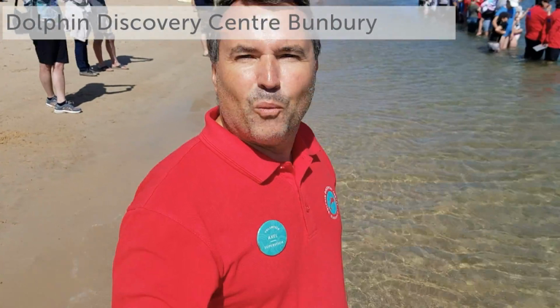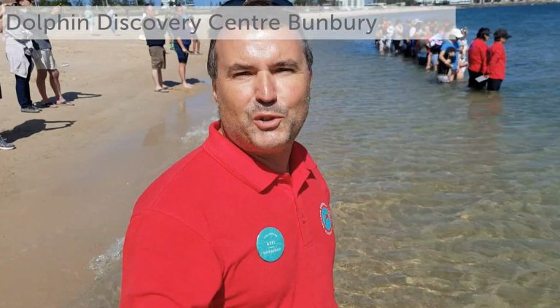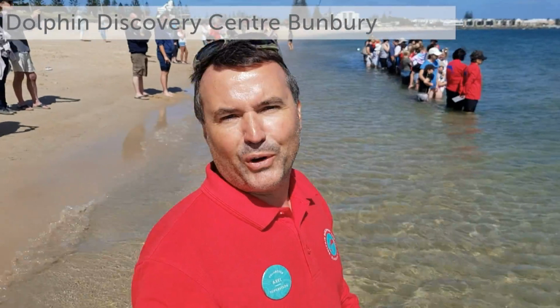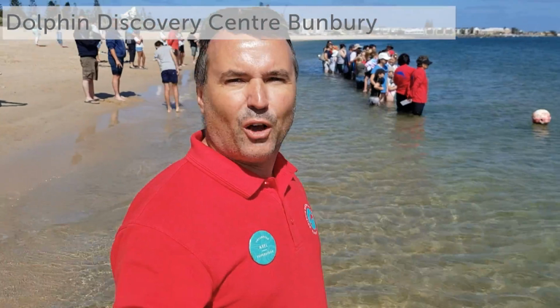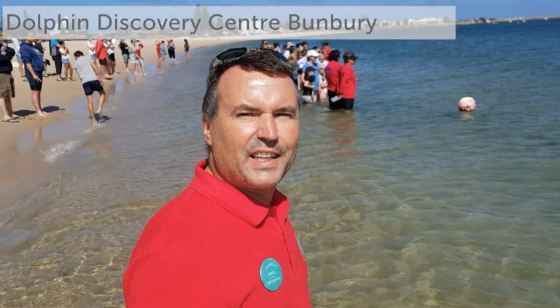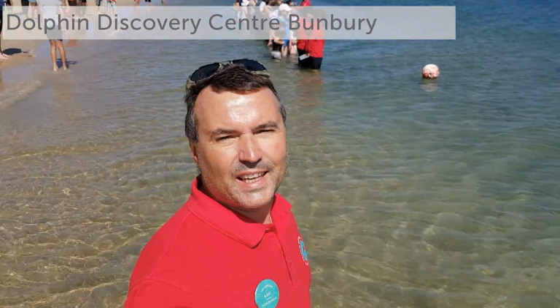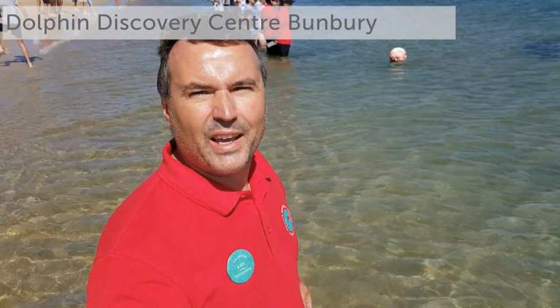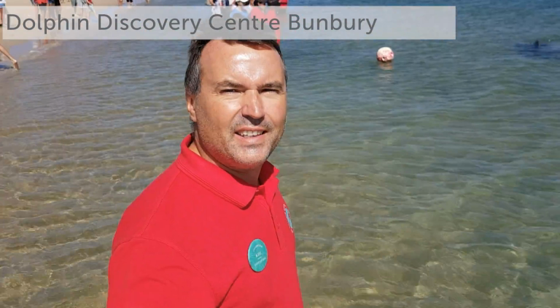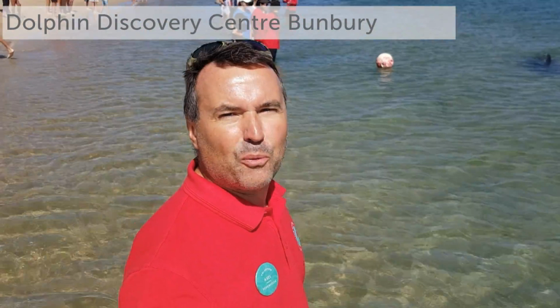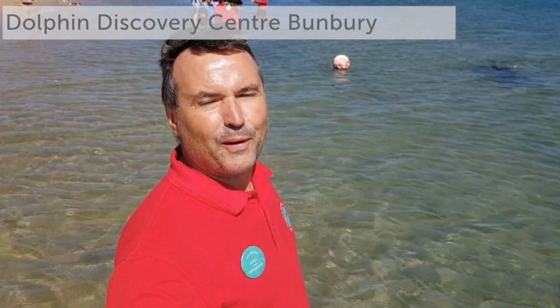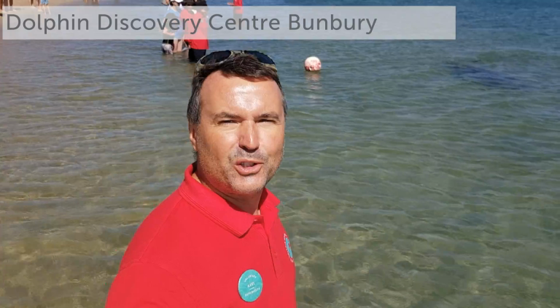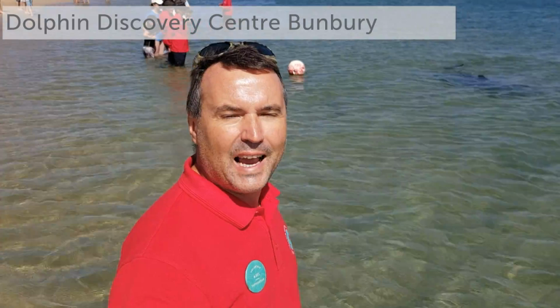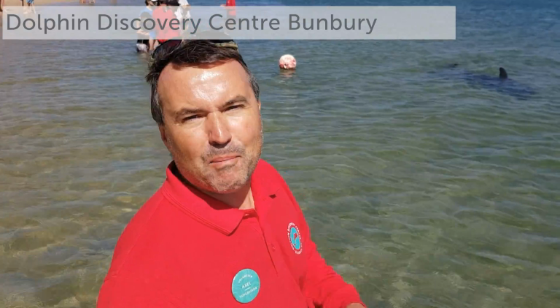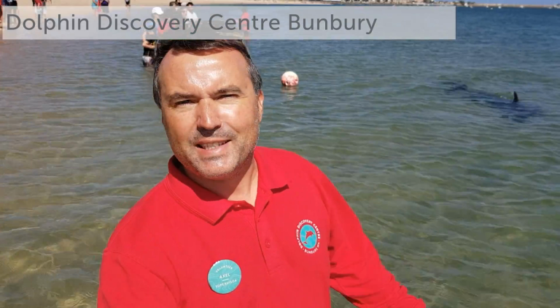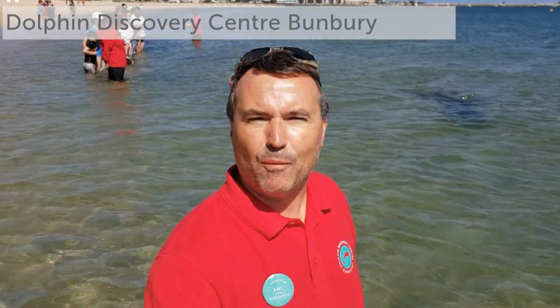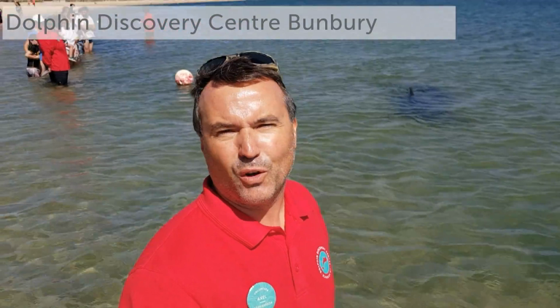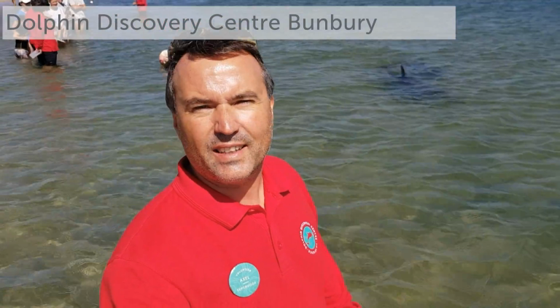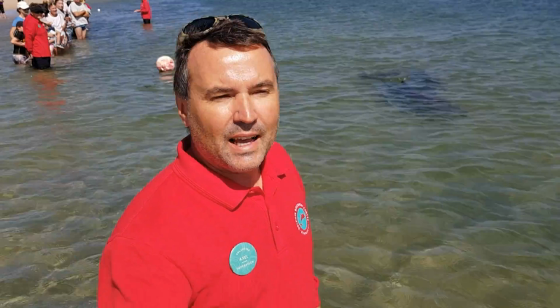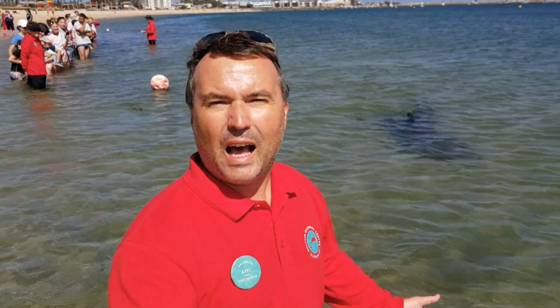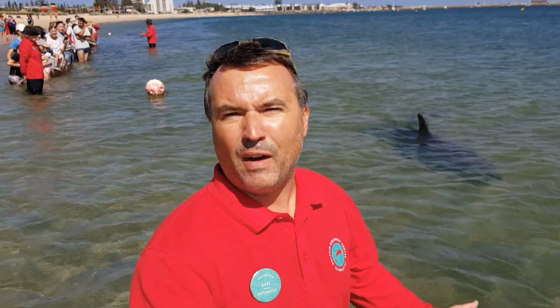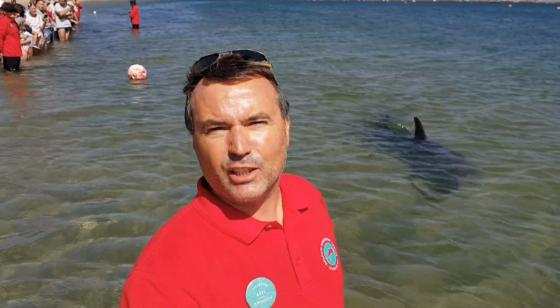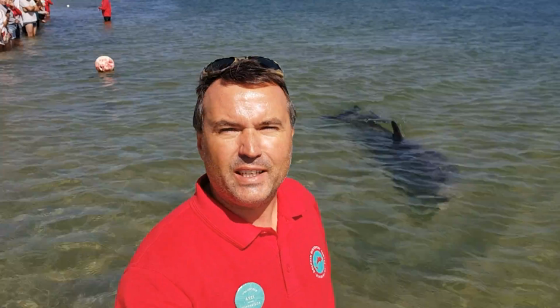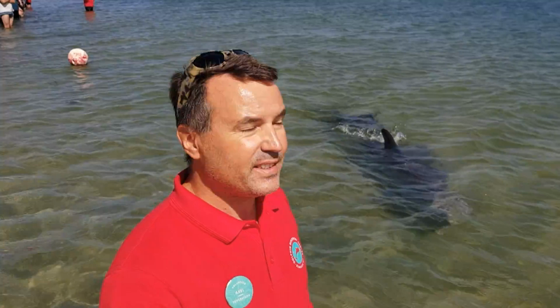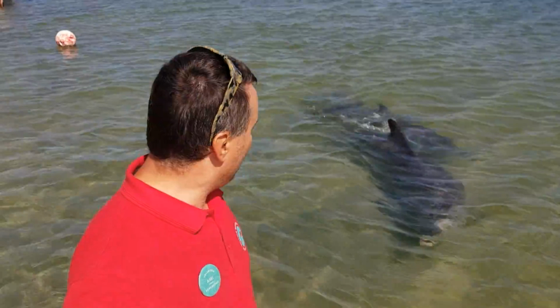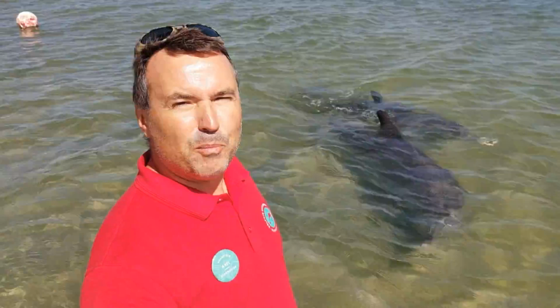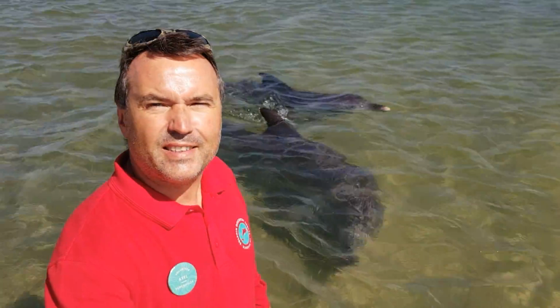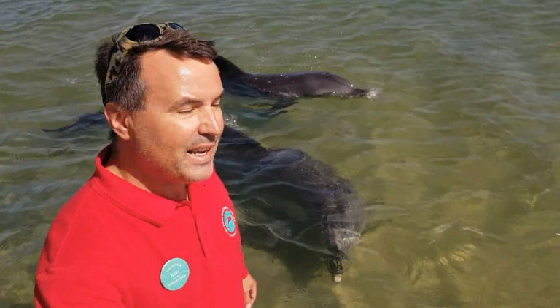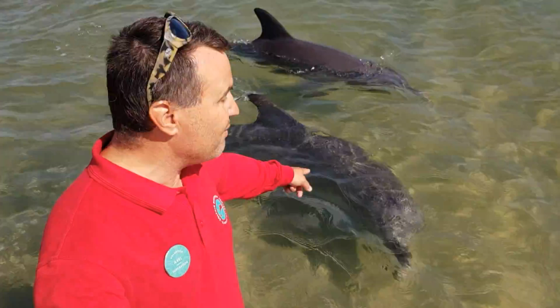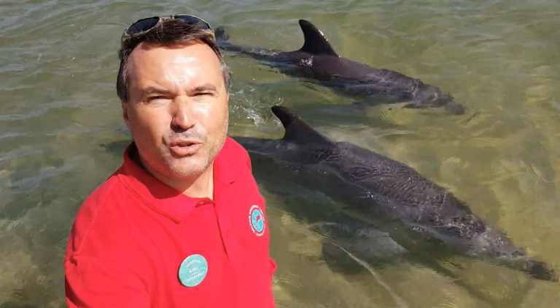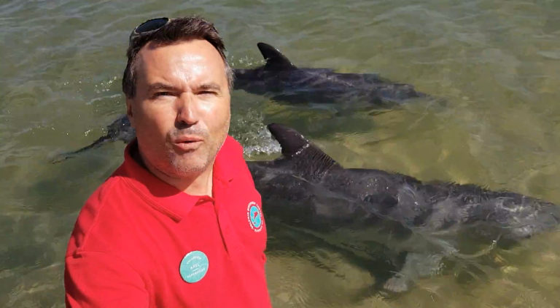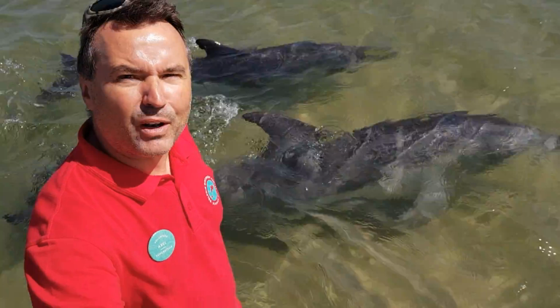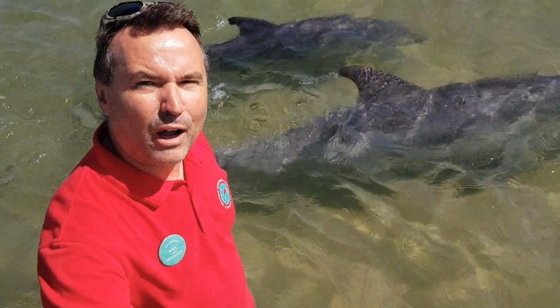Welcome to Bunbury and the Dolphin Discovery Center. We are here in the southwest of Western Australia. My name is Axel, I'm one of the volunteers. We are an environmental charity, and with me is Levy and Bella, two of our wild bottlenose dolphins.